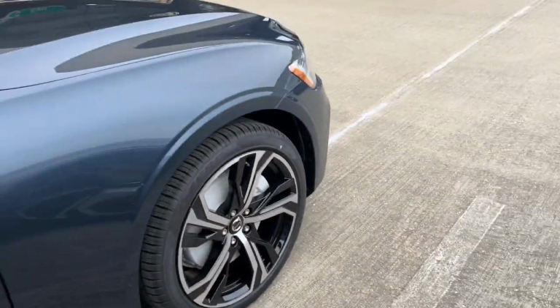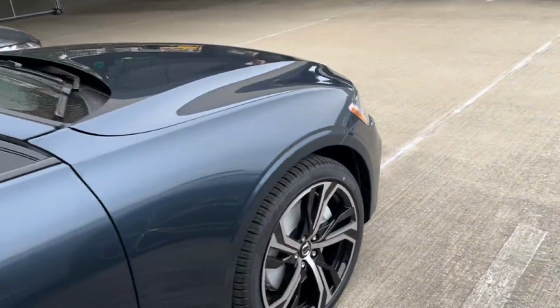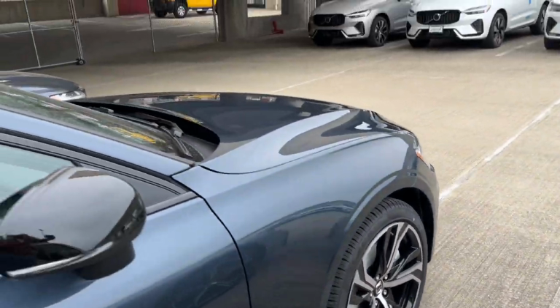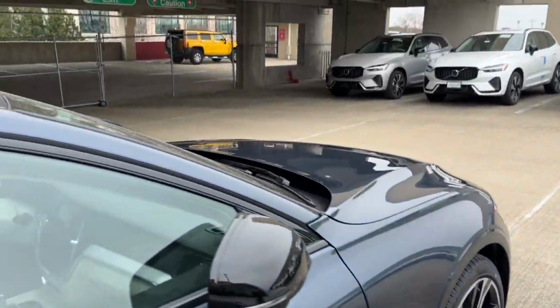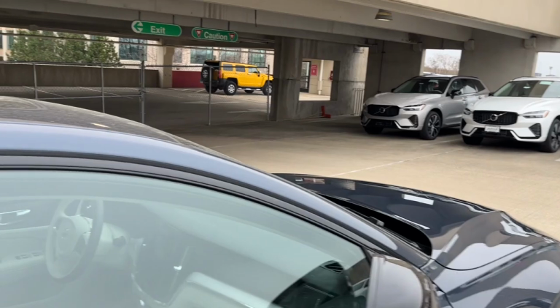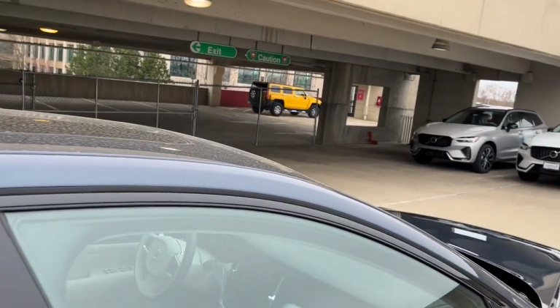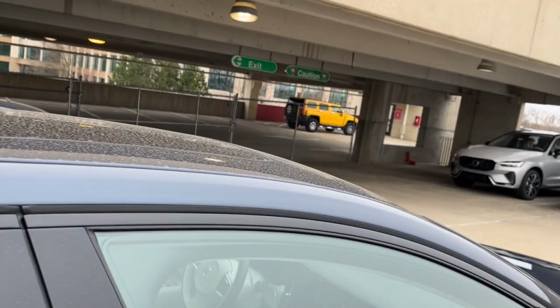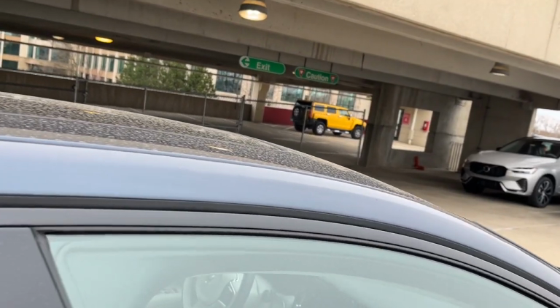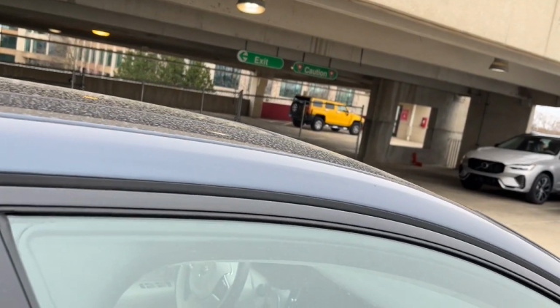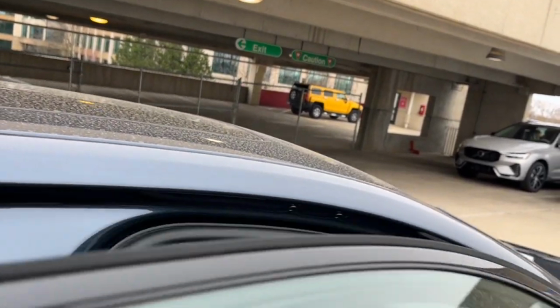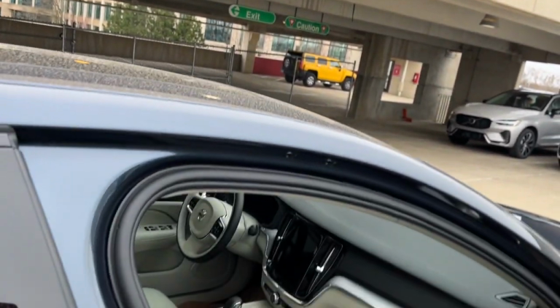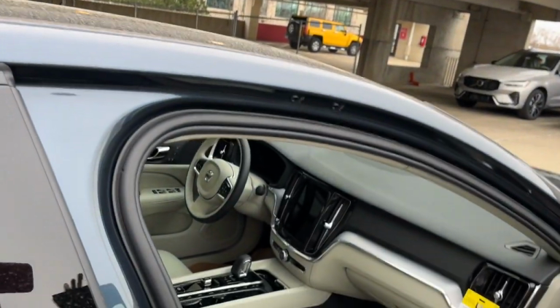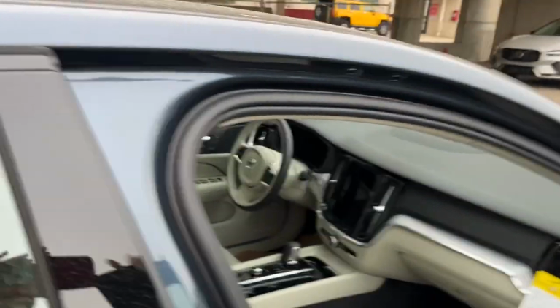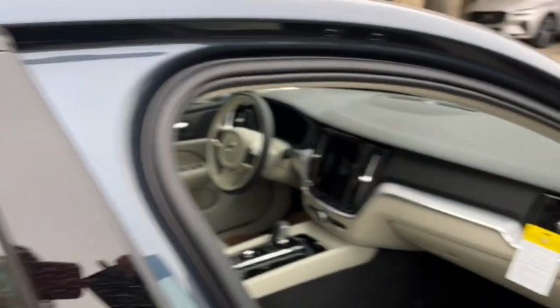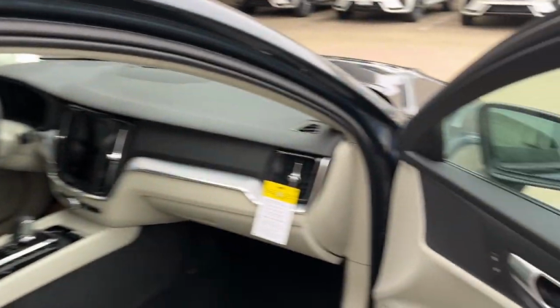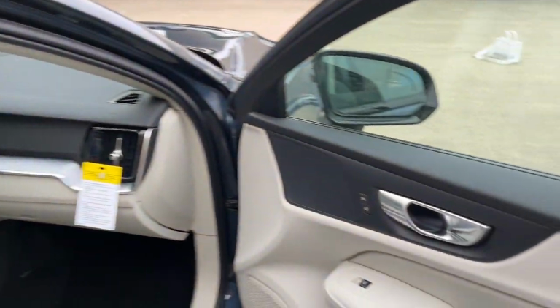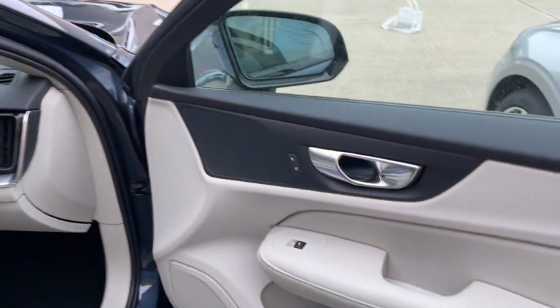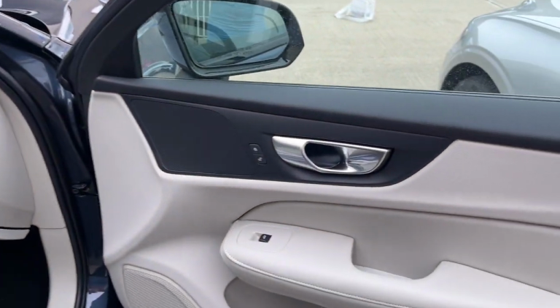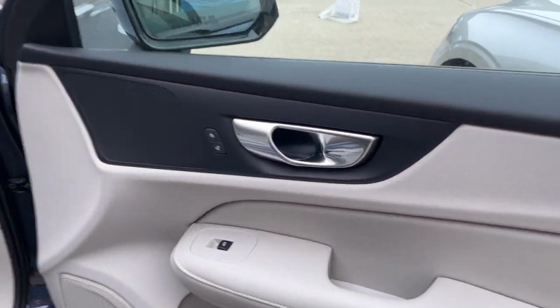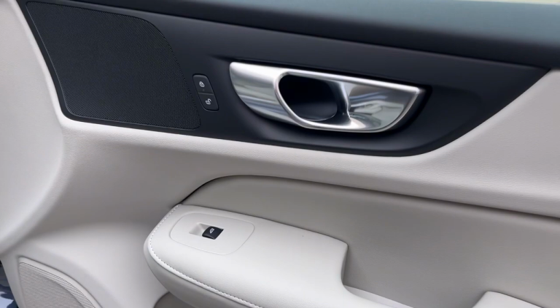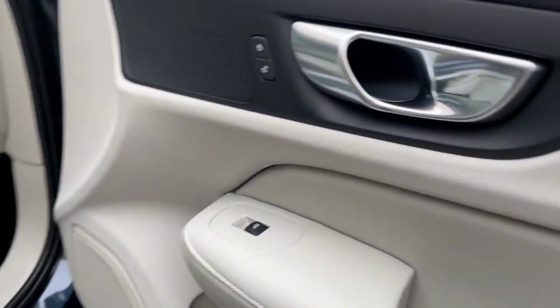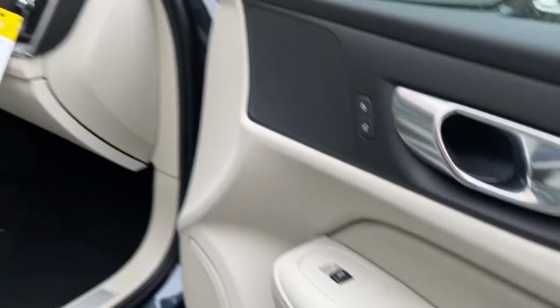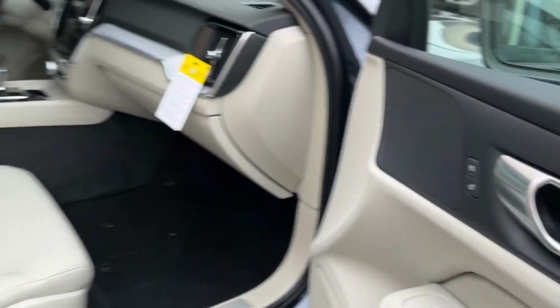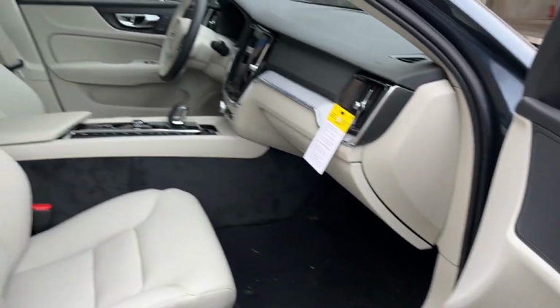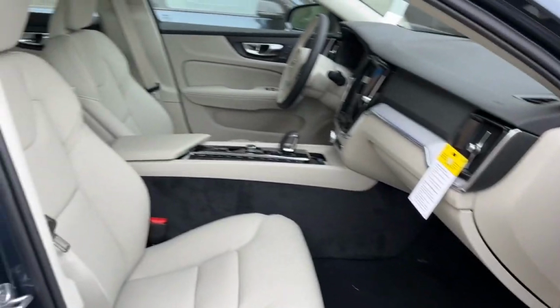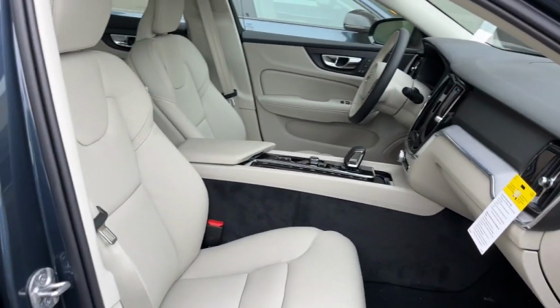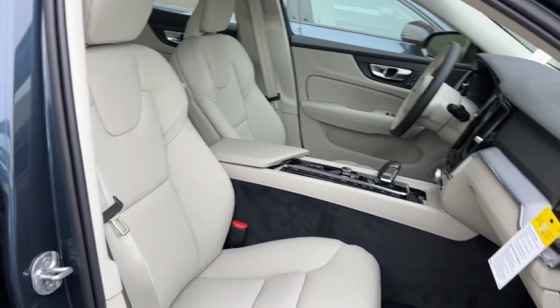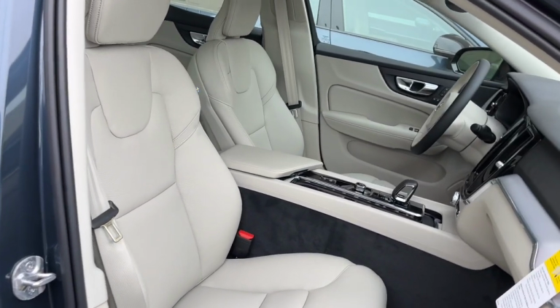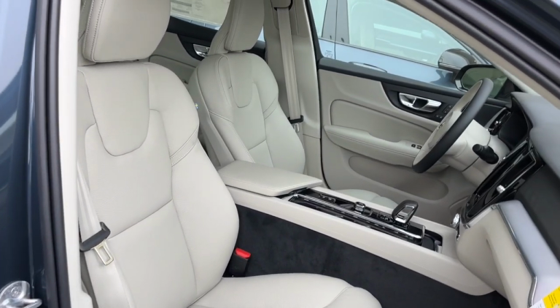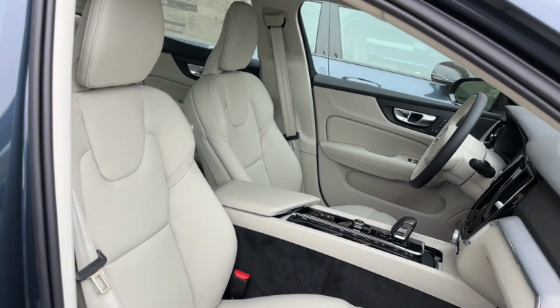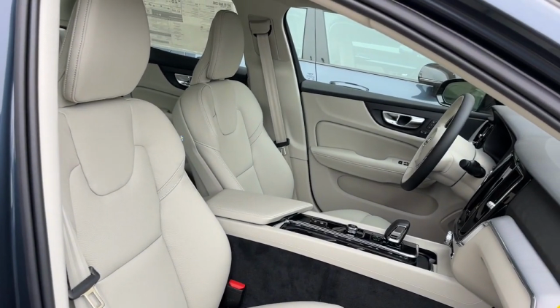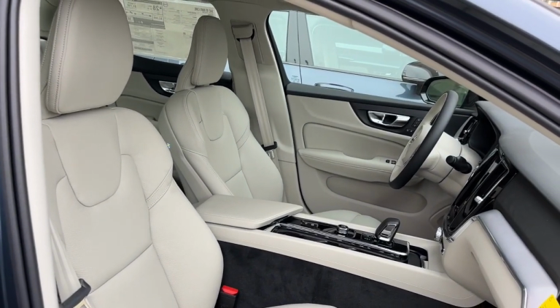From its industry-leading safety features and premium build quality to its desirable amenities and refreshingly modern Swedish style, this compact luxury sport sedan makes travel a delight.